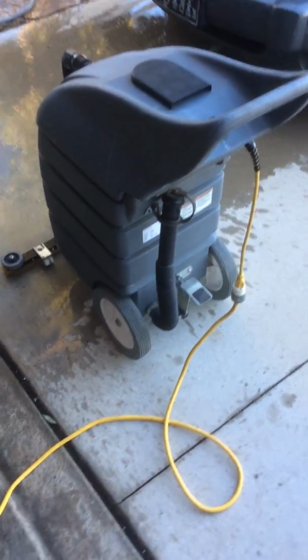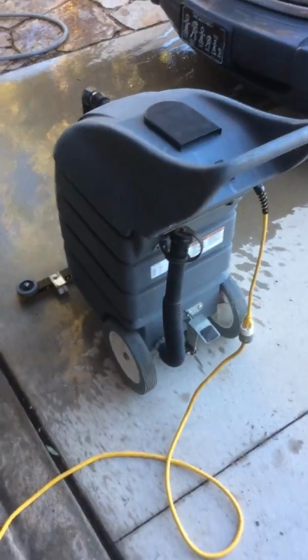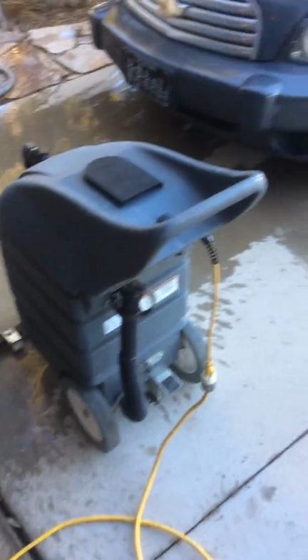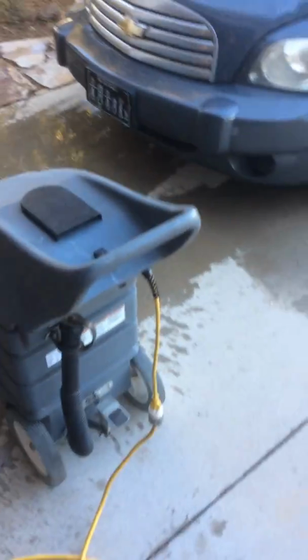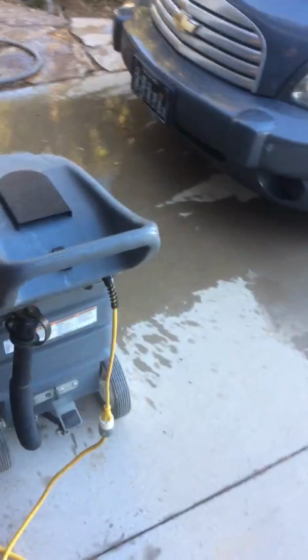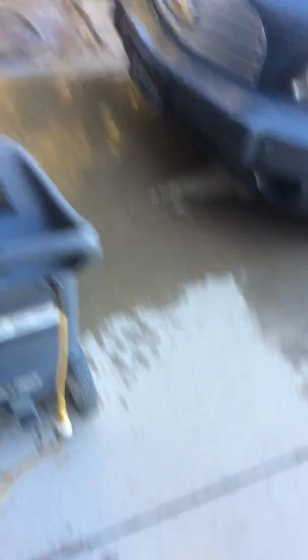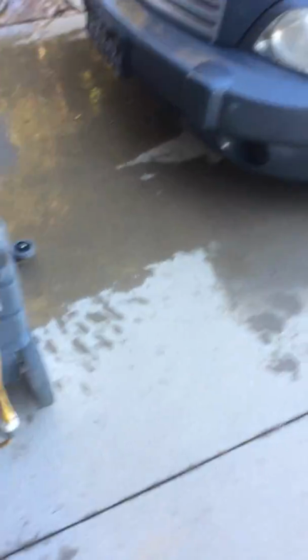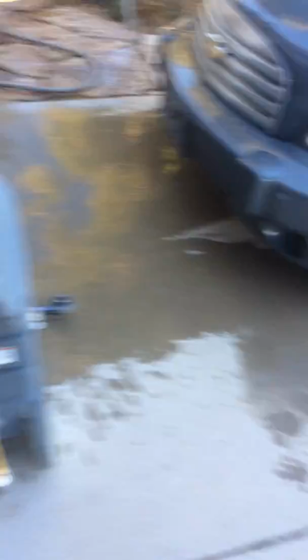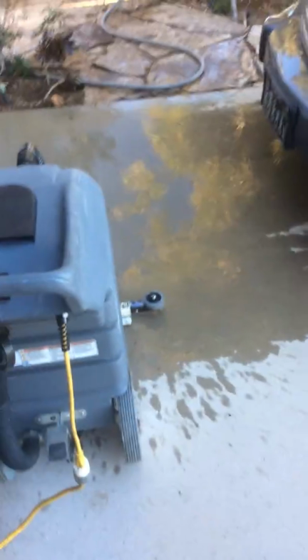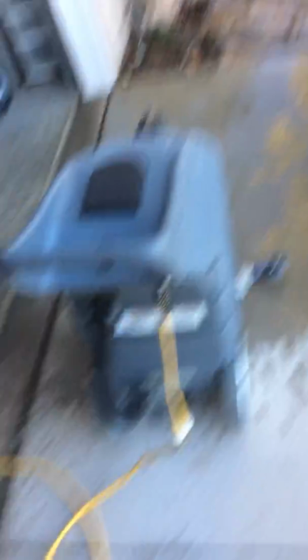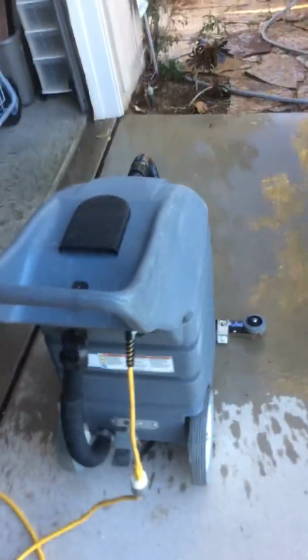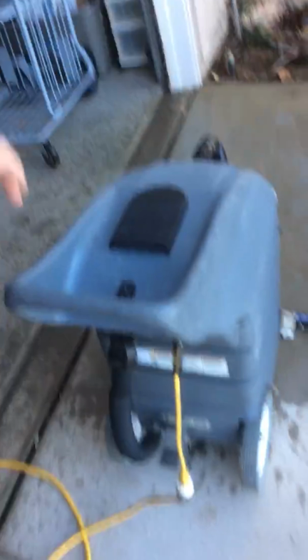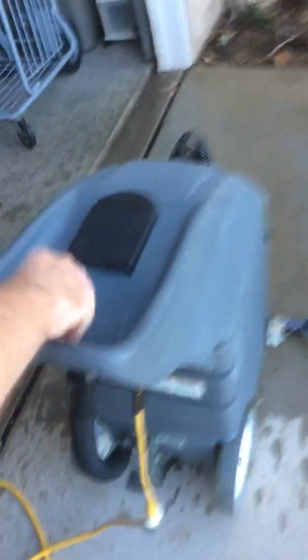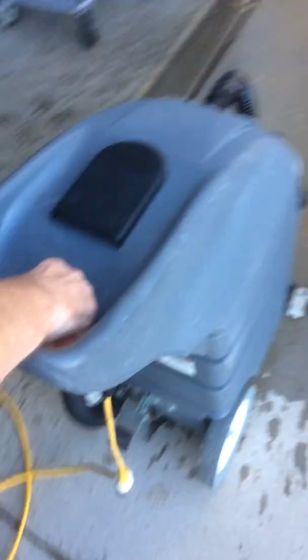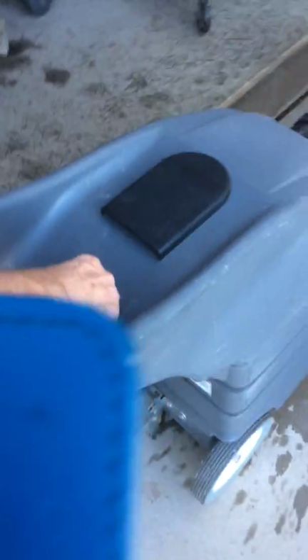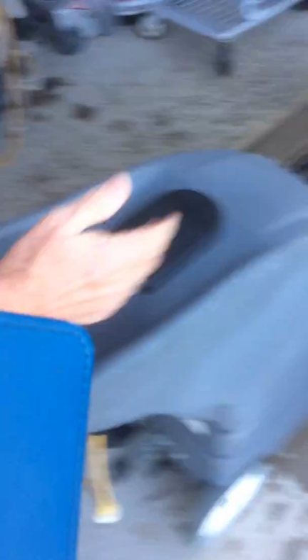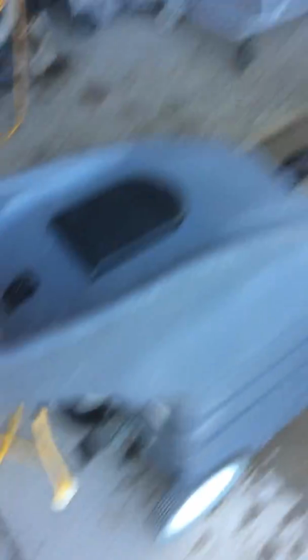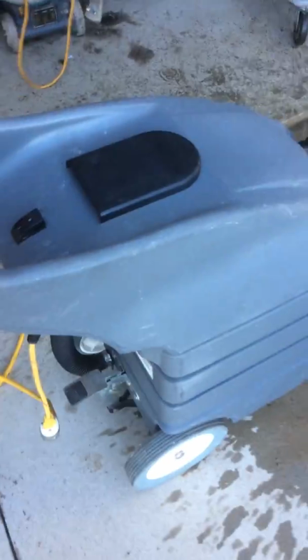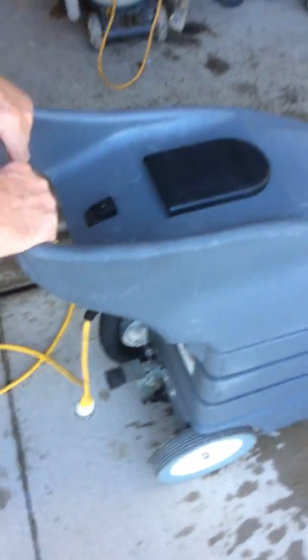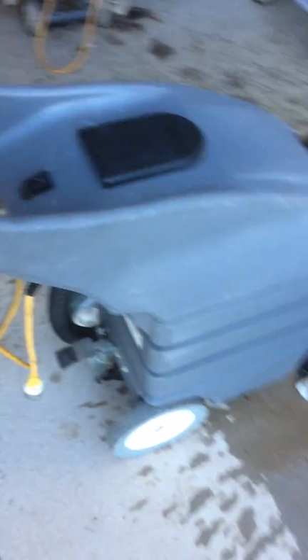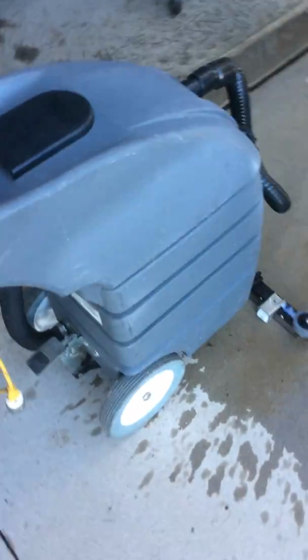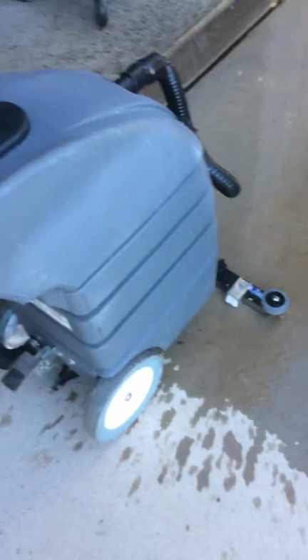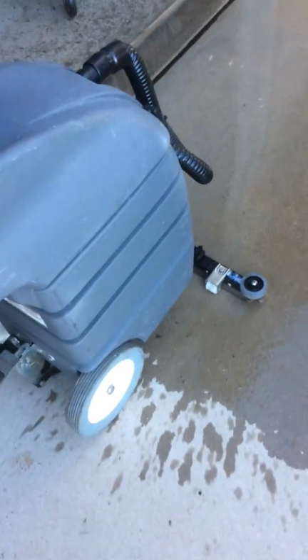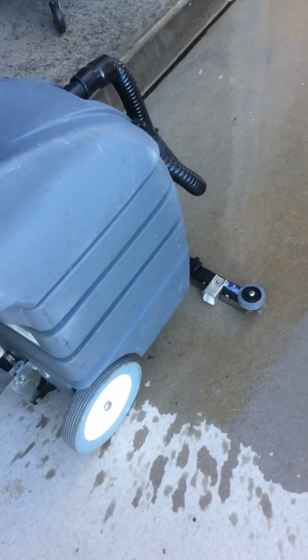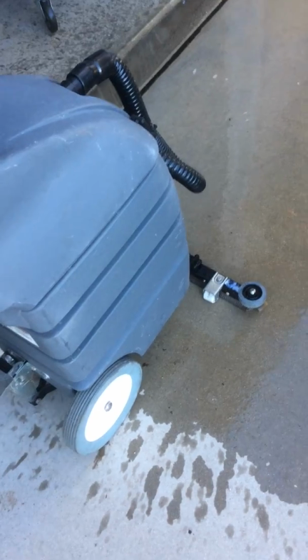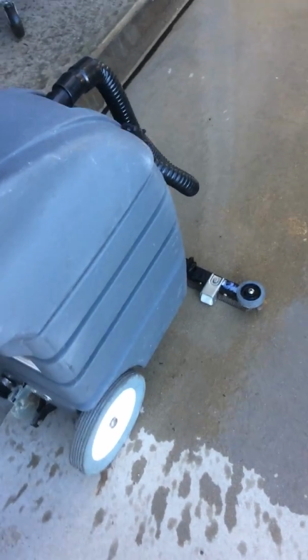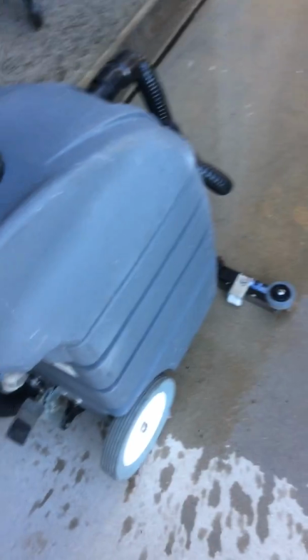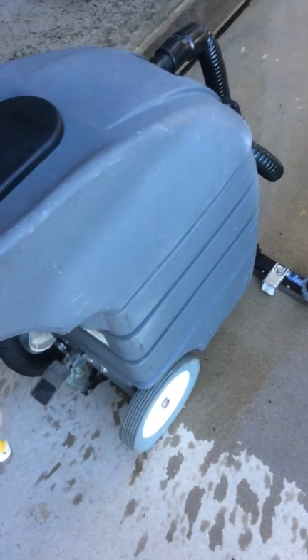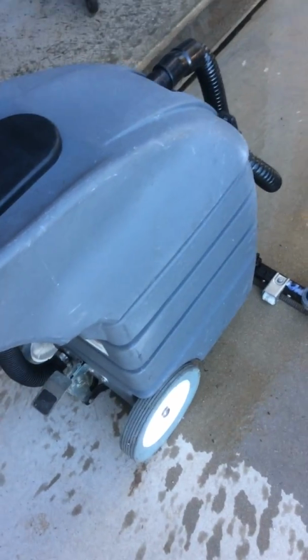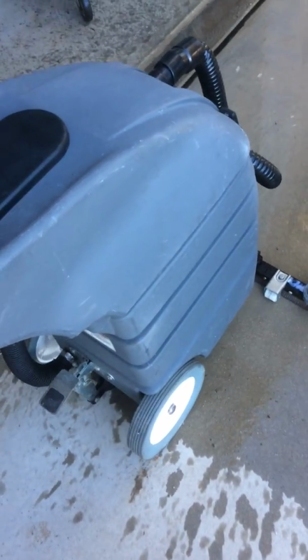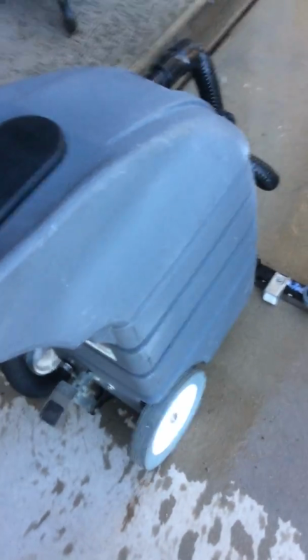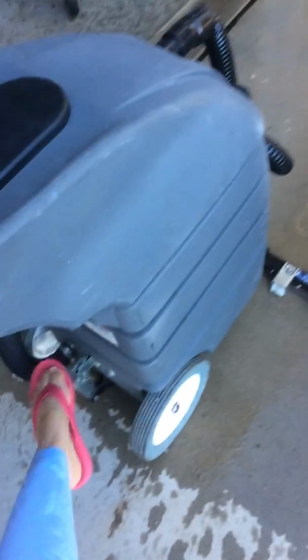We'll turn it on and off here — it just turns on with that switch. We watered down the driveway here to show everybody how it works.